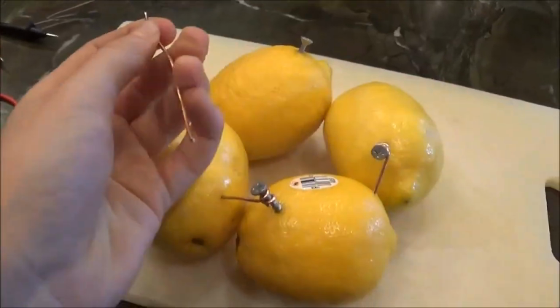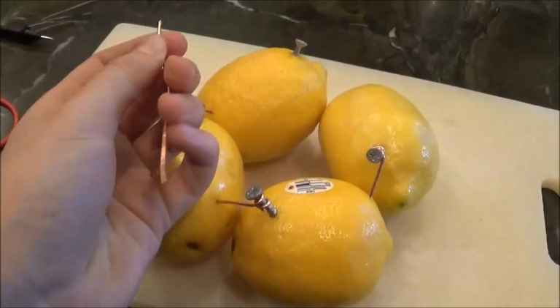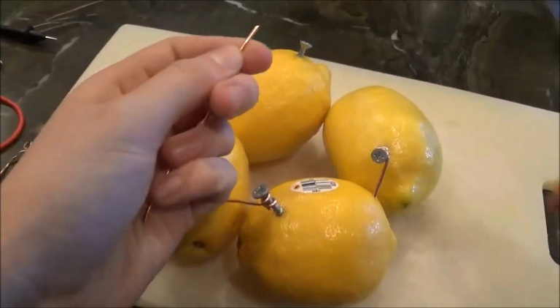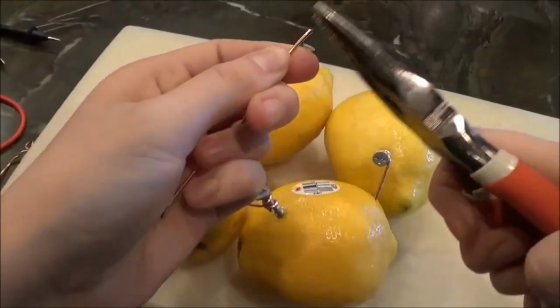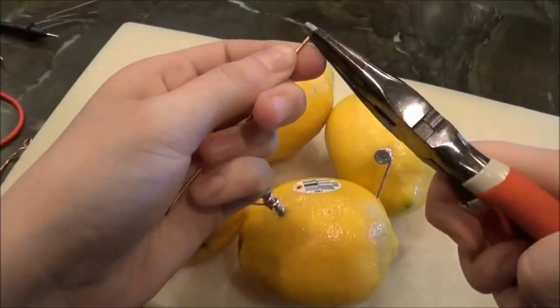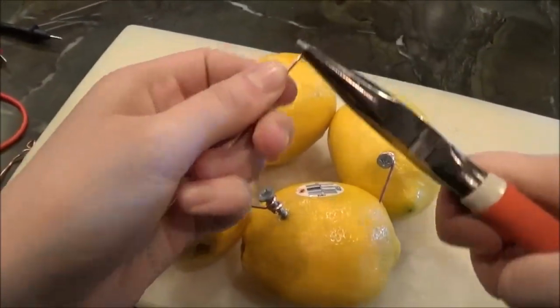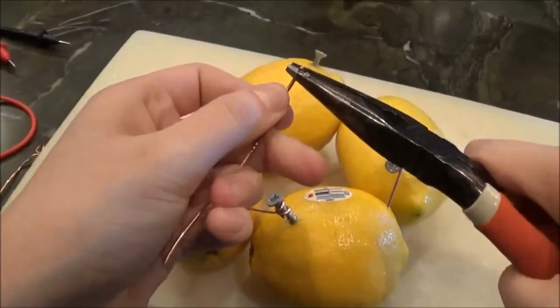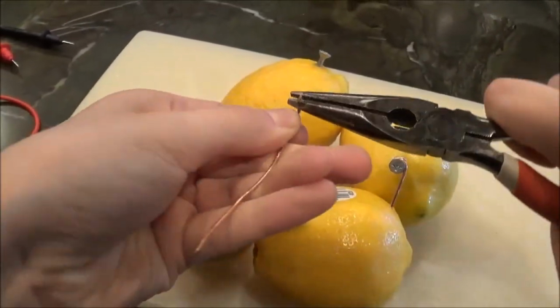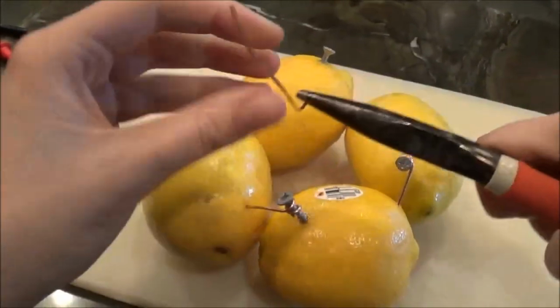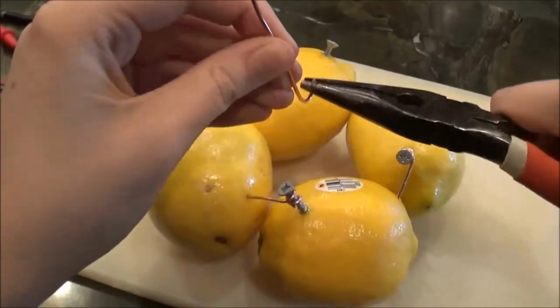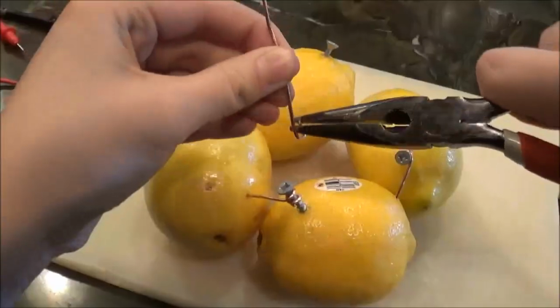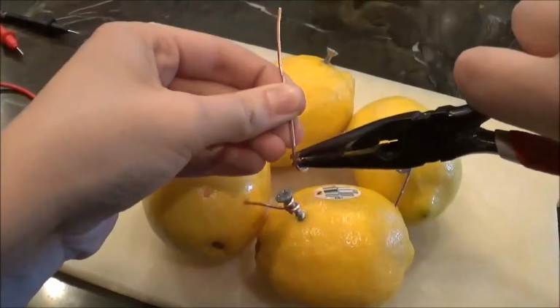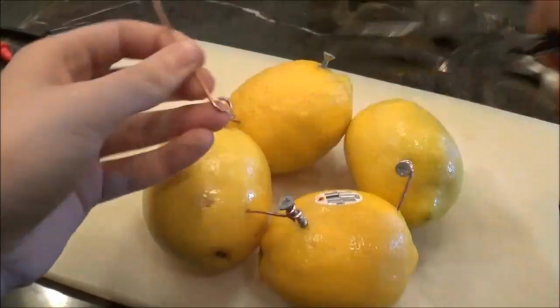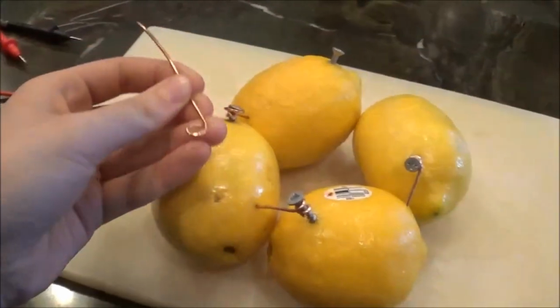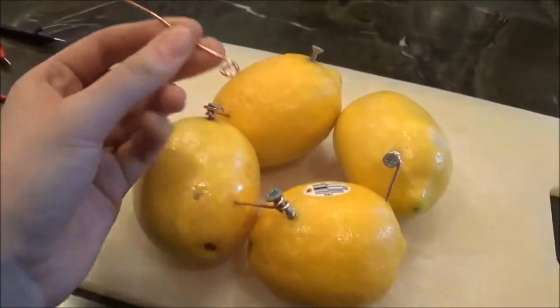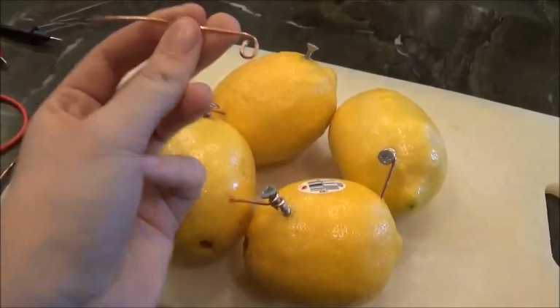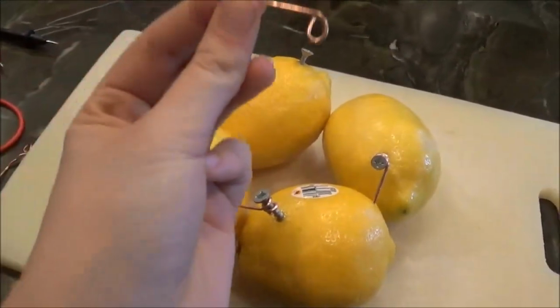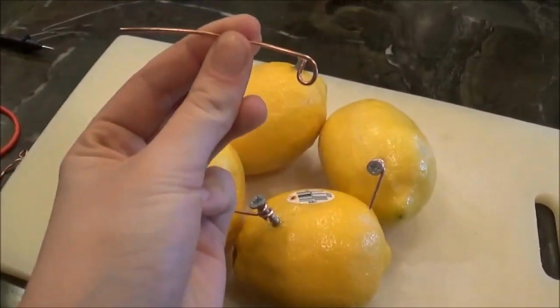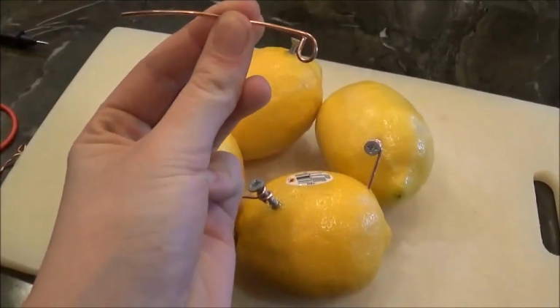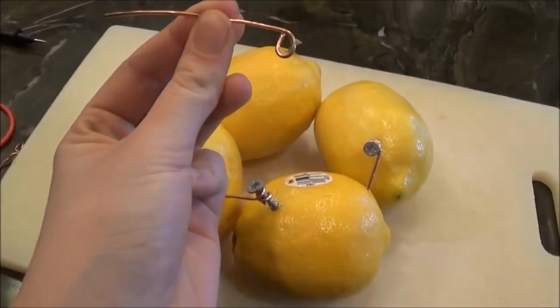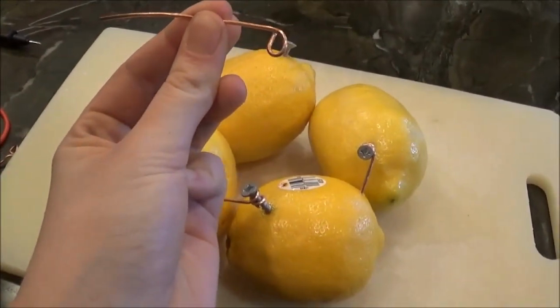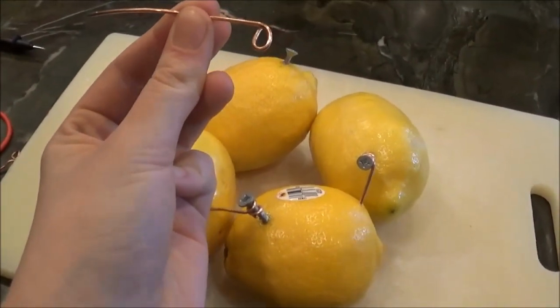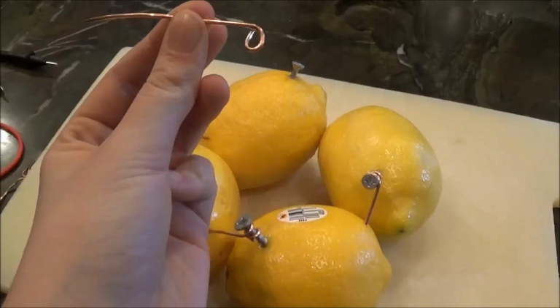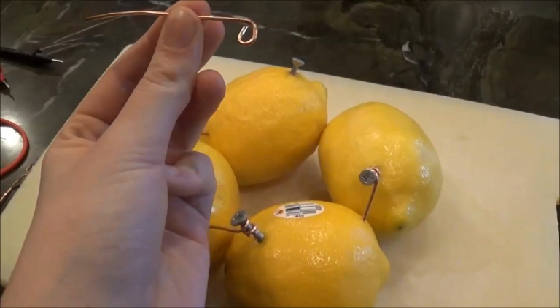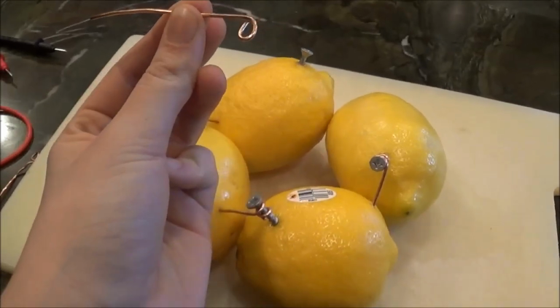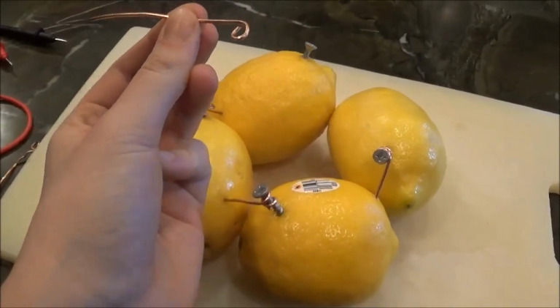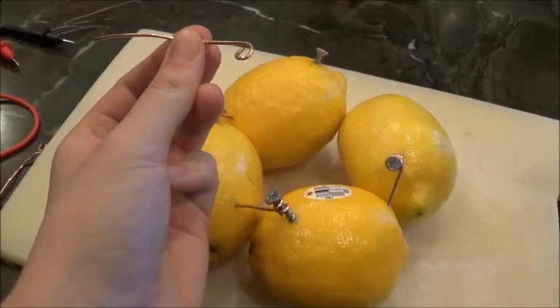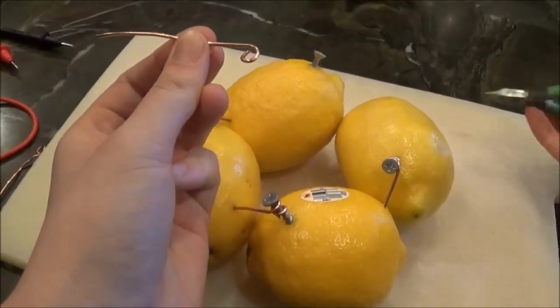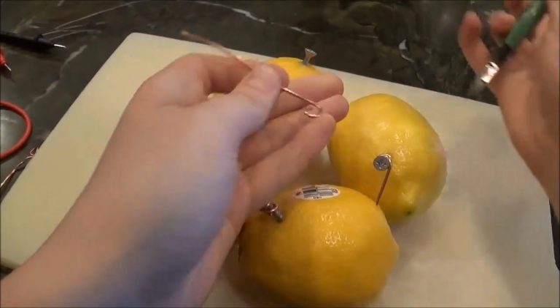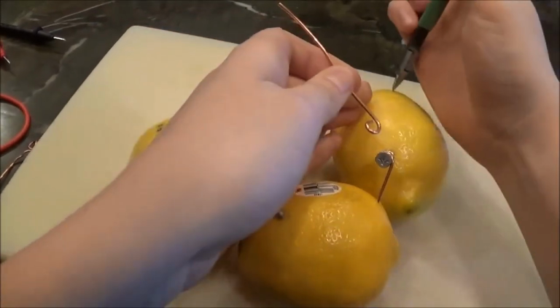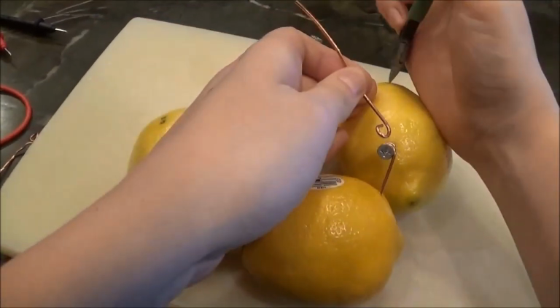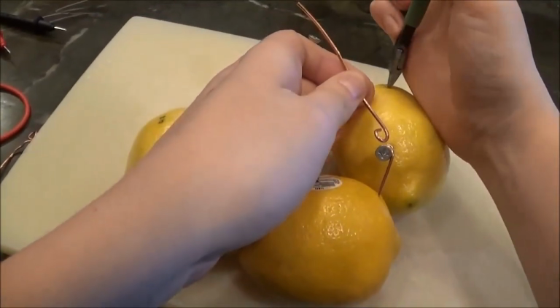With the addition of our final zinc-coated nail and our last copper piece, we have completed construction on our lemon battery. As you can see, I've bent the copper piece to add more surface area to the final cathode.